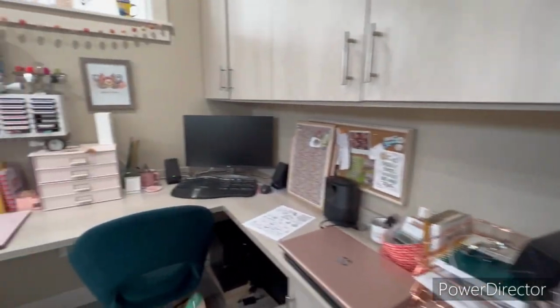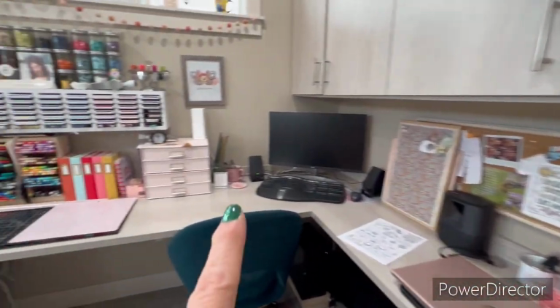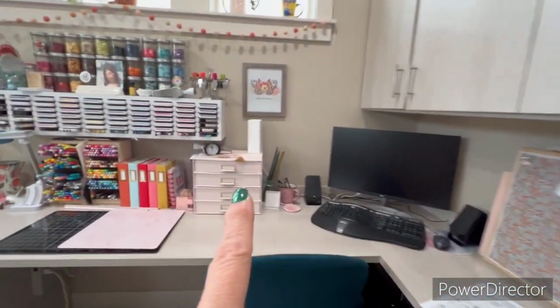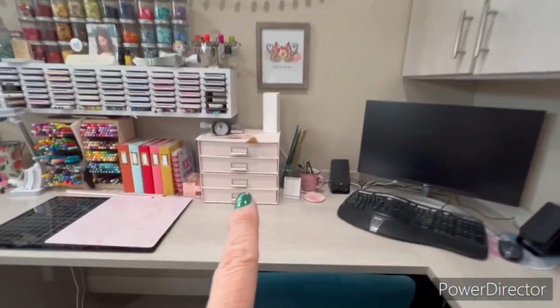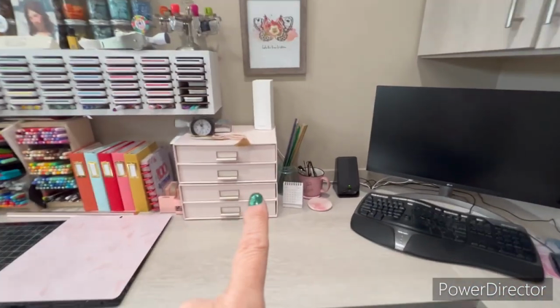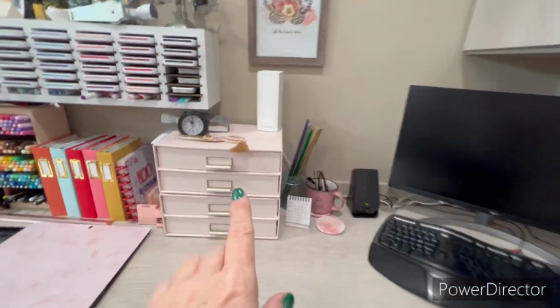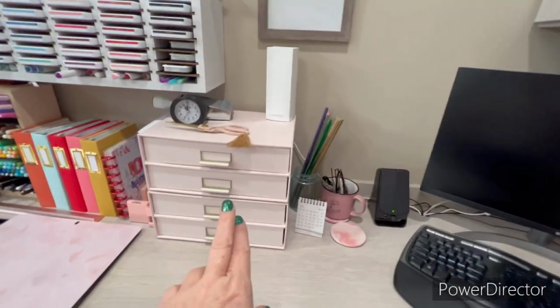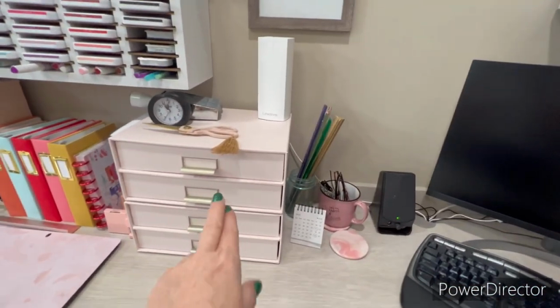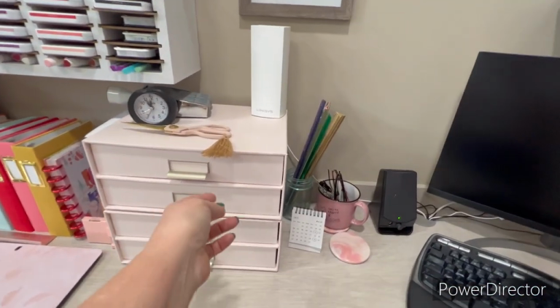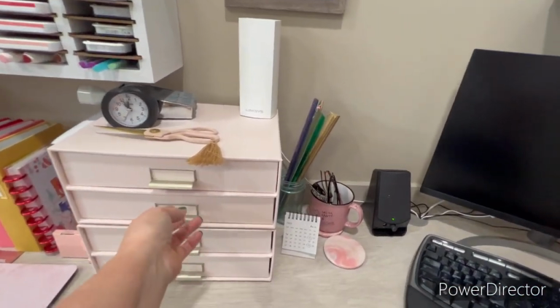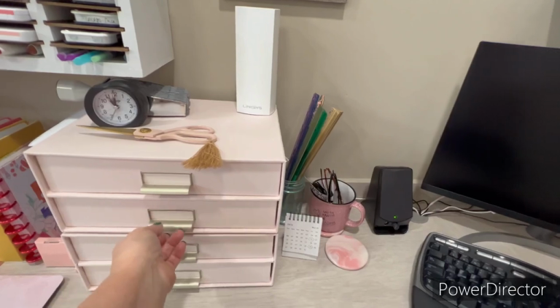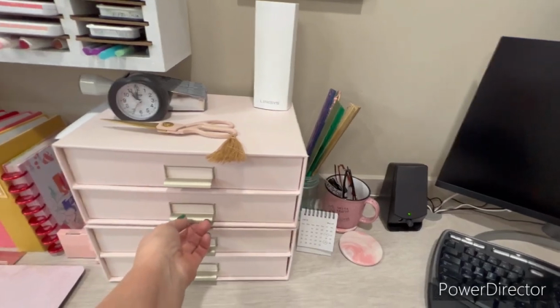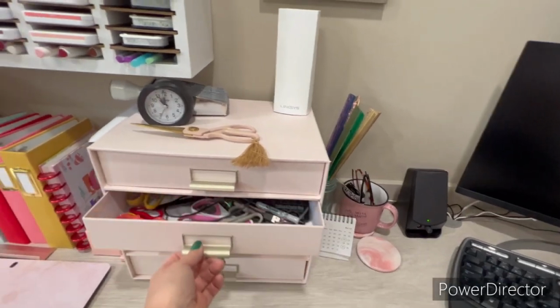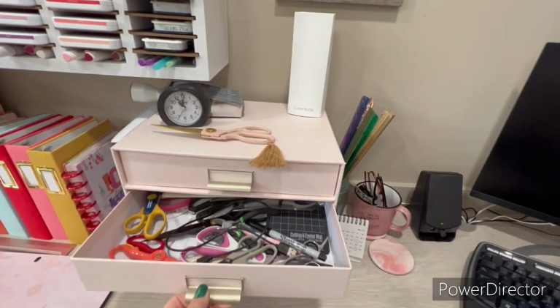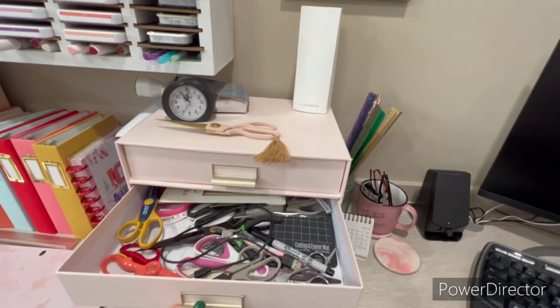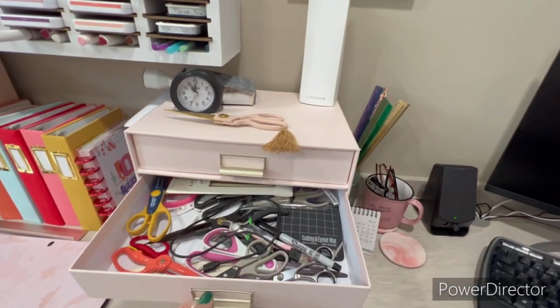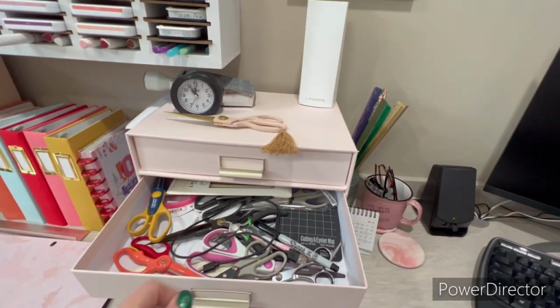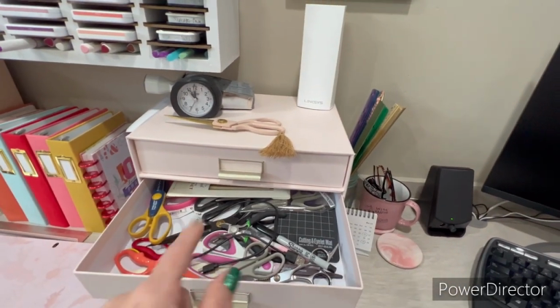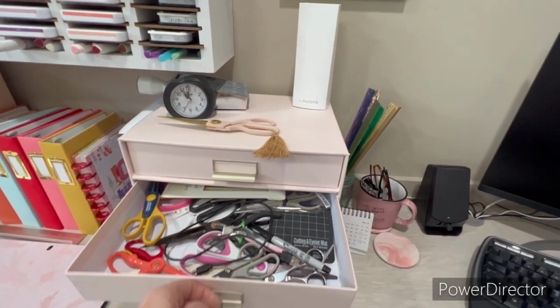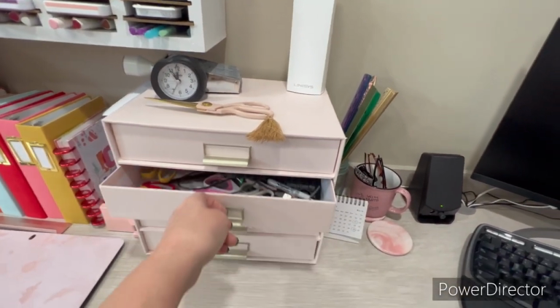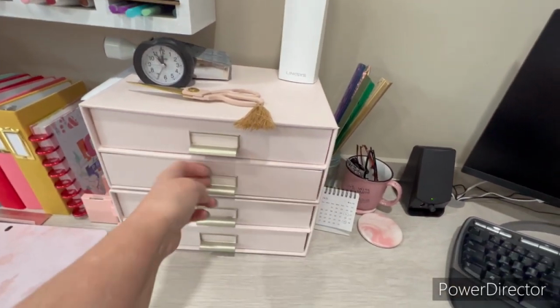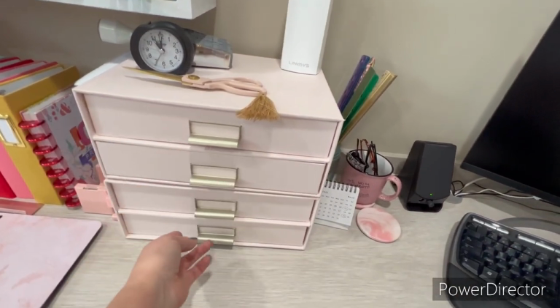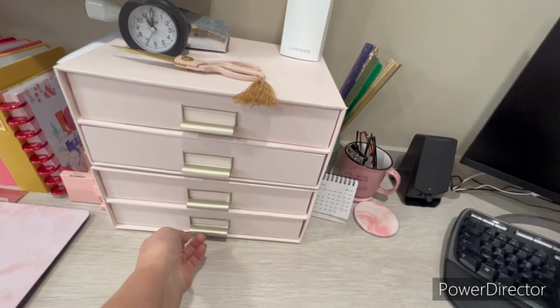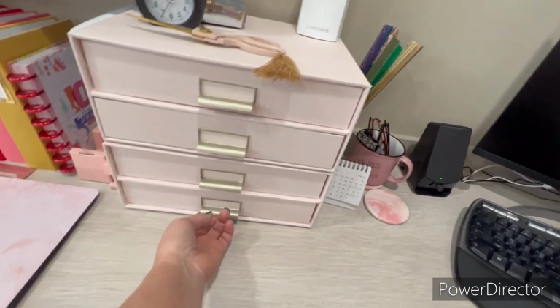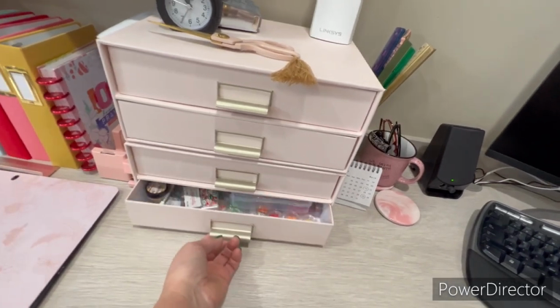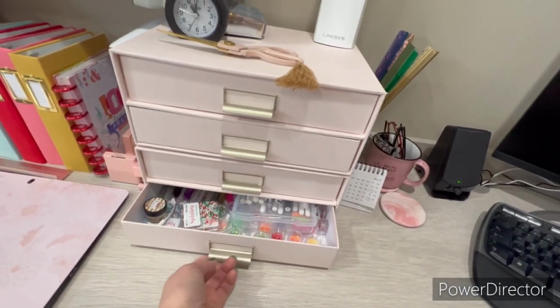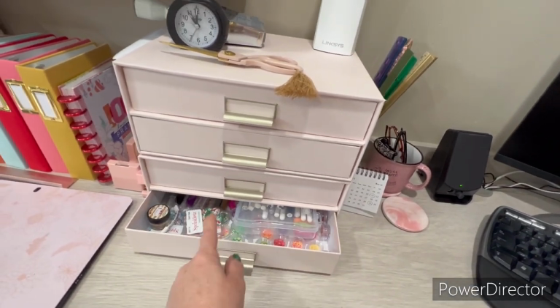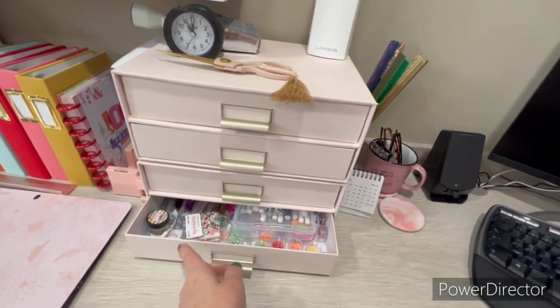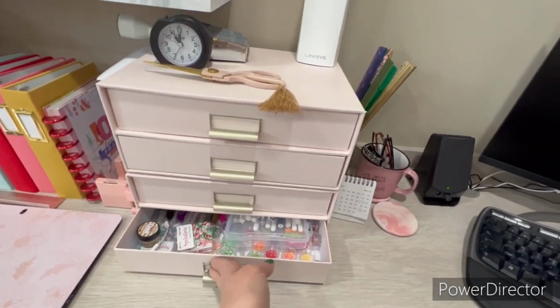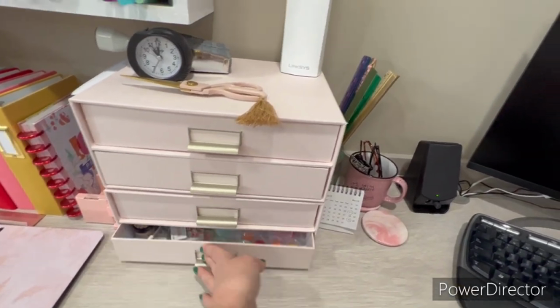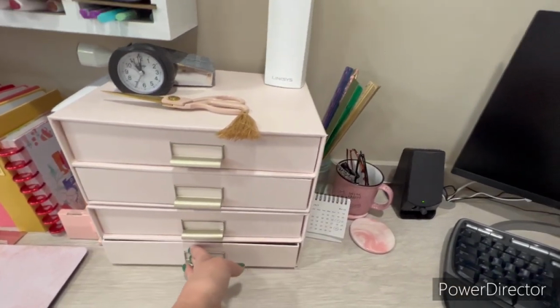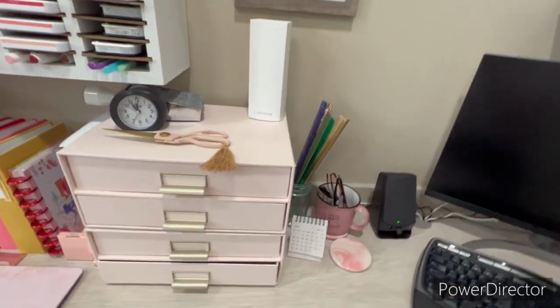Over here I have these little drawers I also got from the Container Store. I keep tools in here — different types of scissors, tools, and shaker stuff.